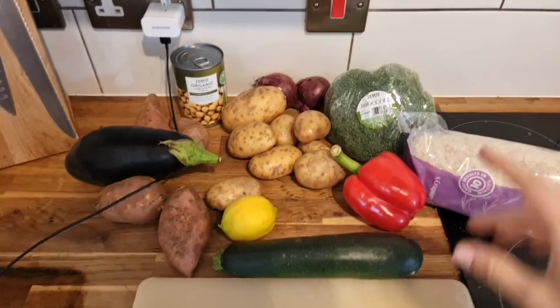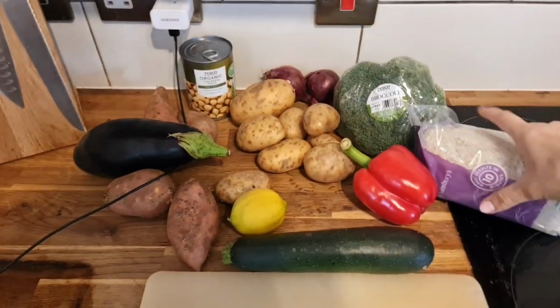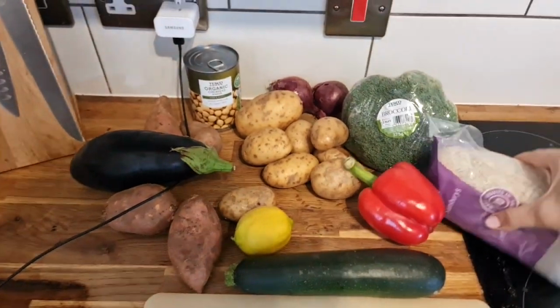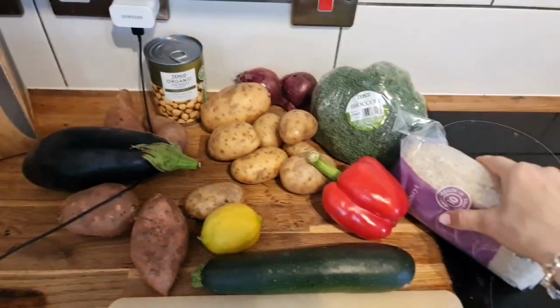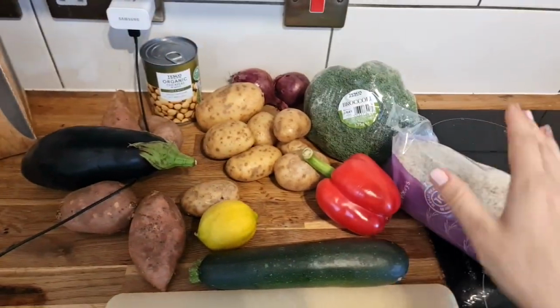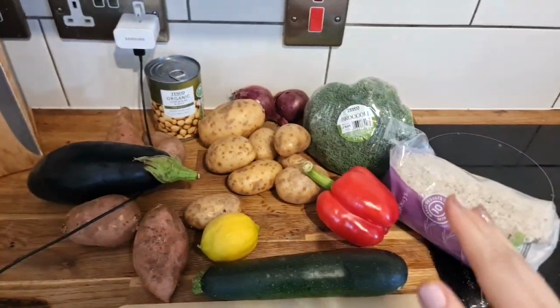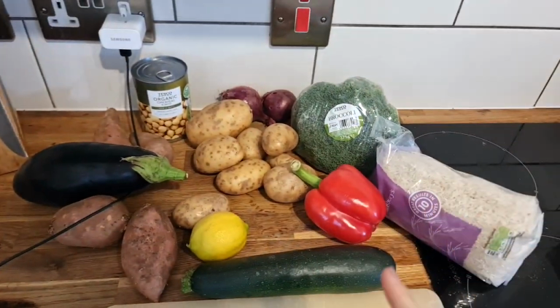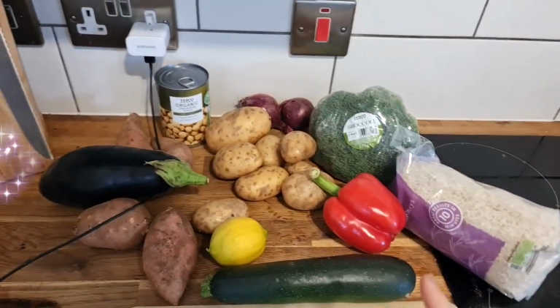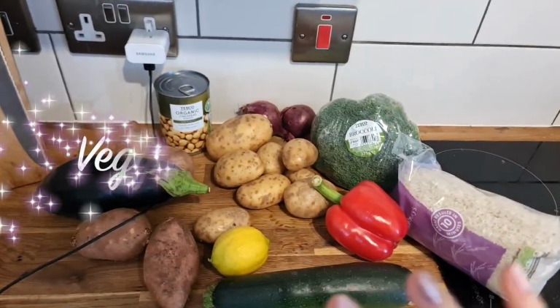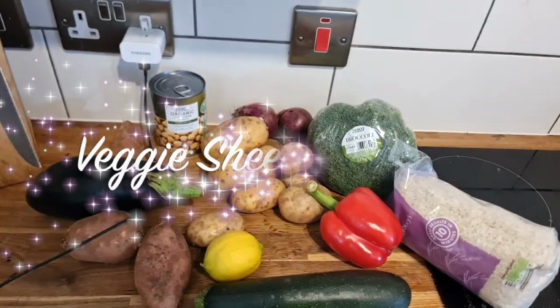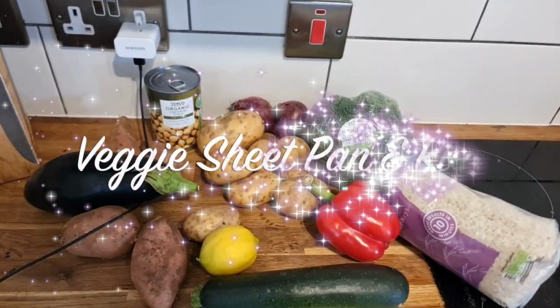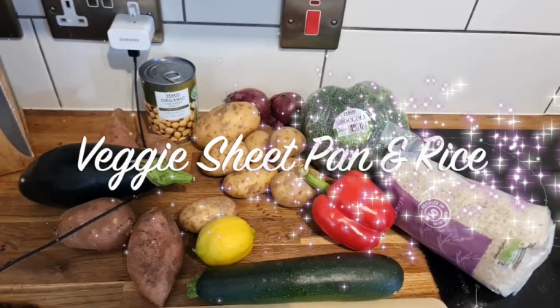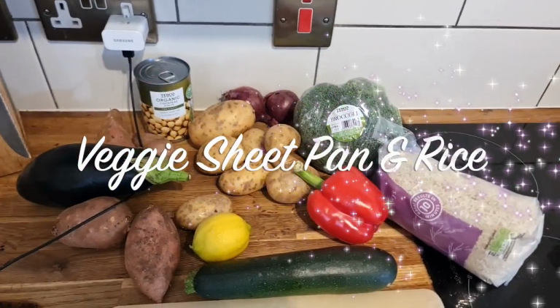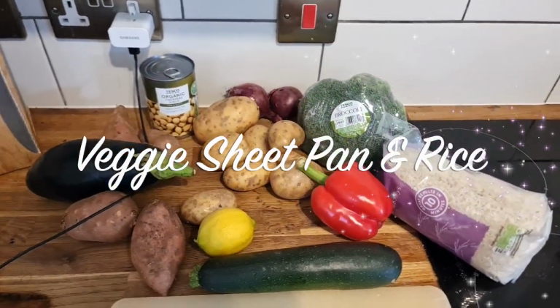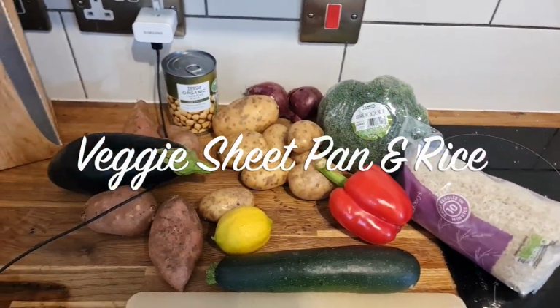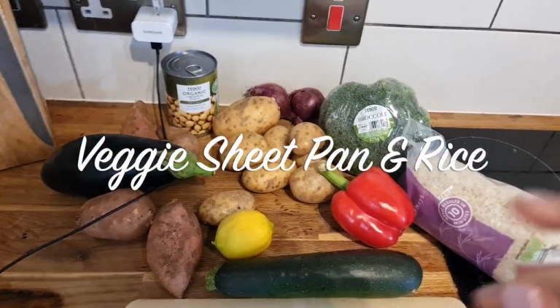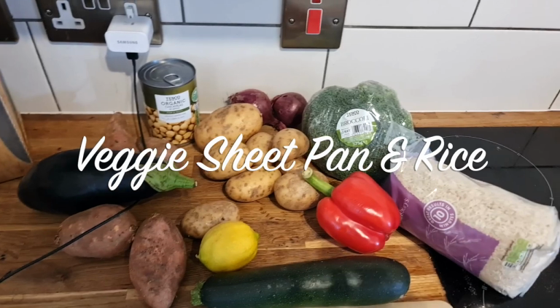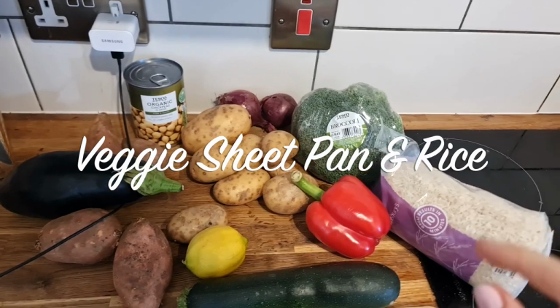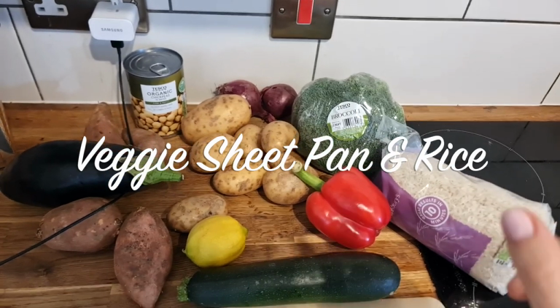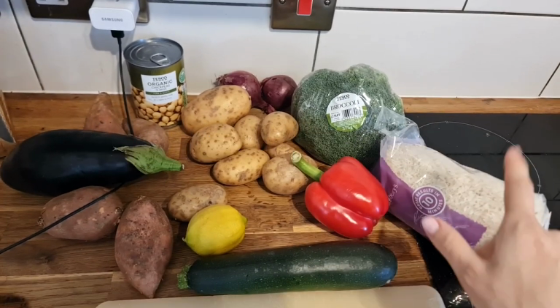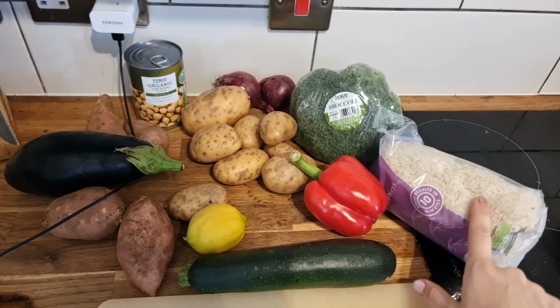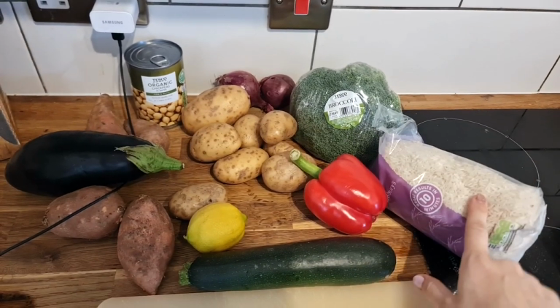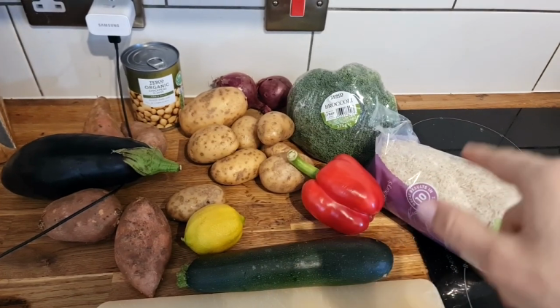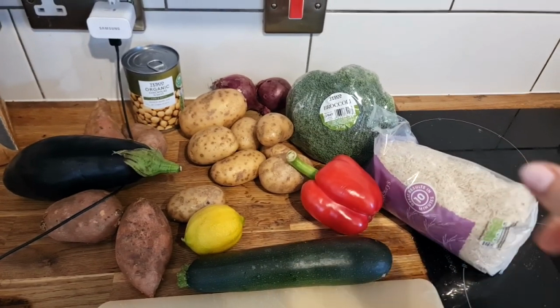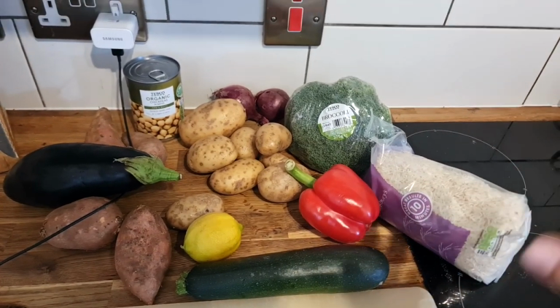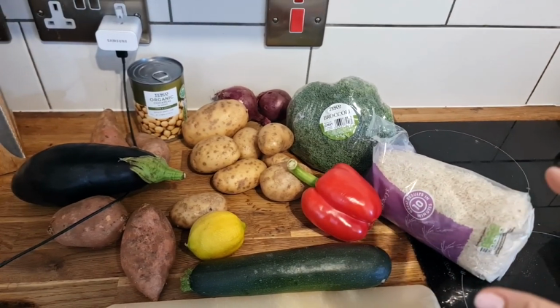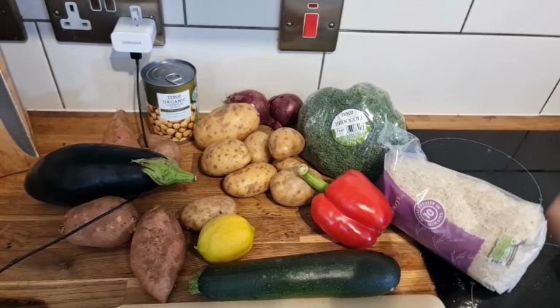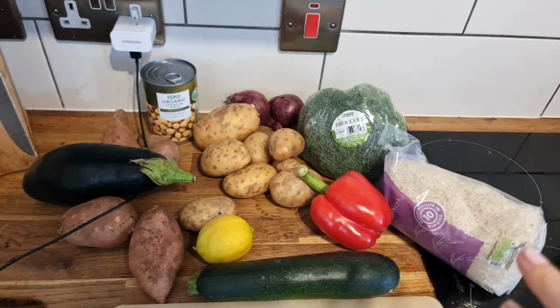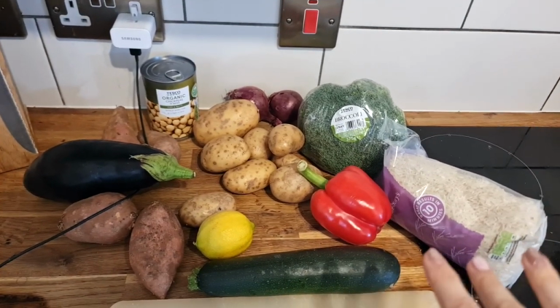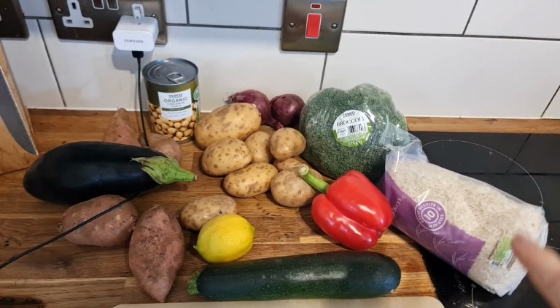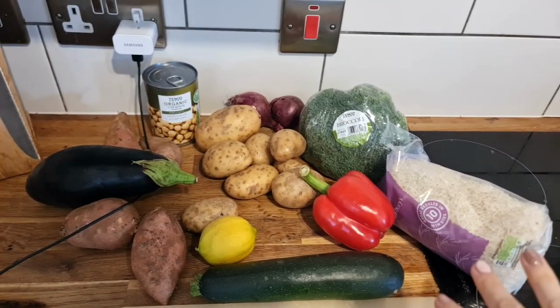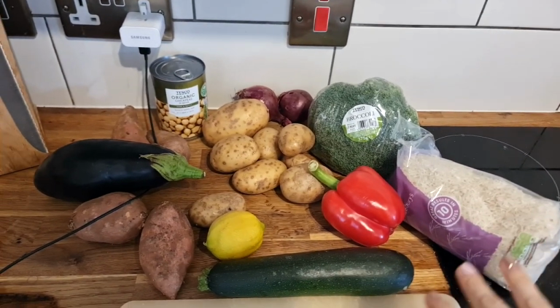I'm going to be making a veggie sheet pan dish. It seems very simple and I've never made it before. I'm going to serve it with rice and, as I always say, I'm going to get a baguette from the shop today.